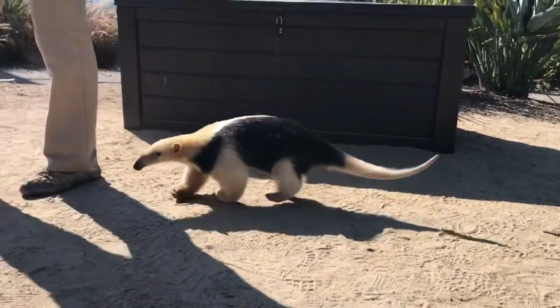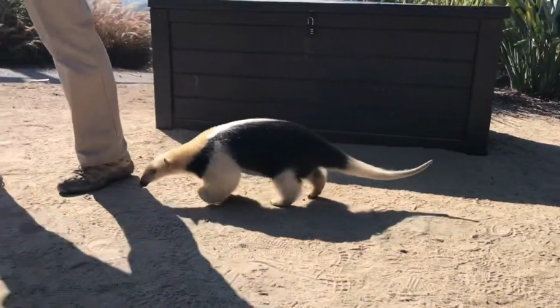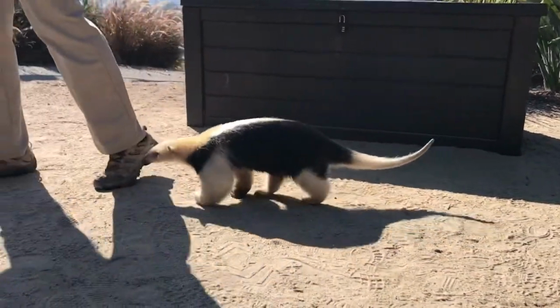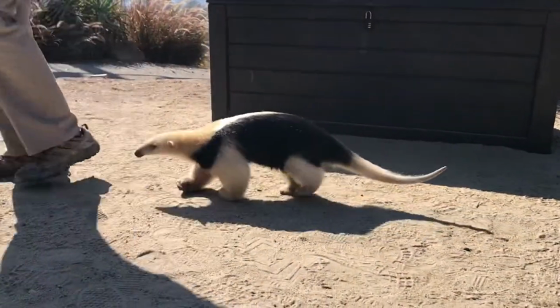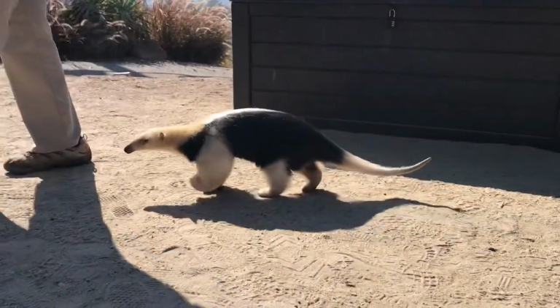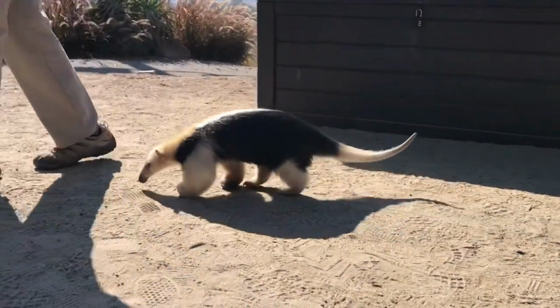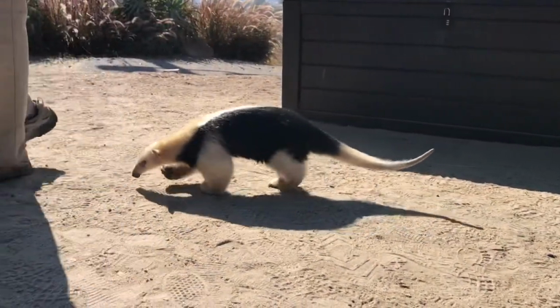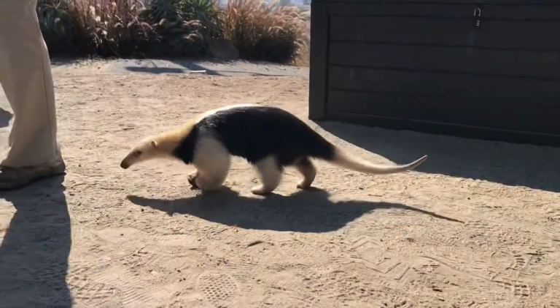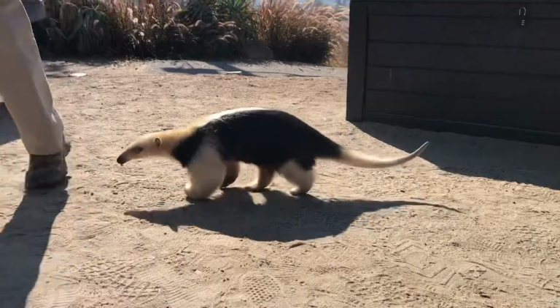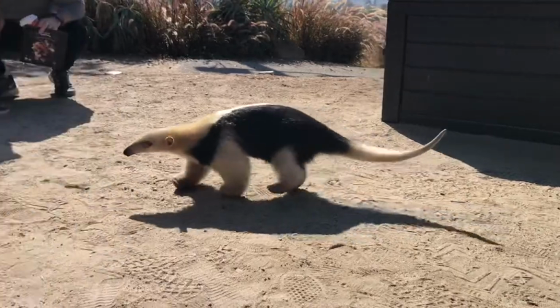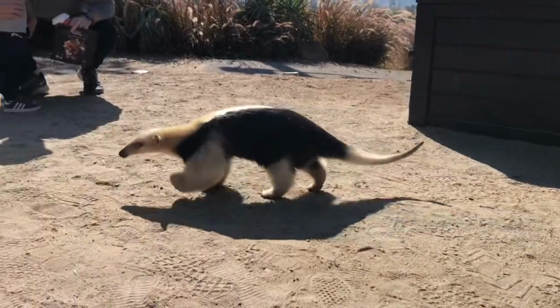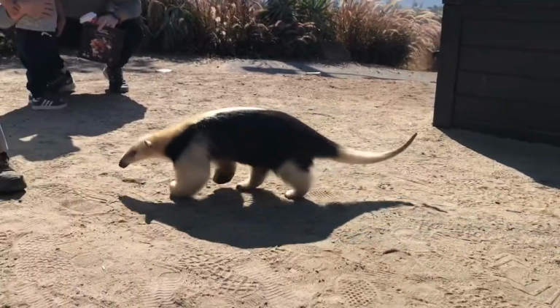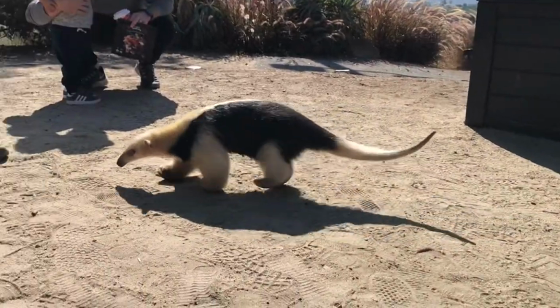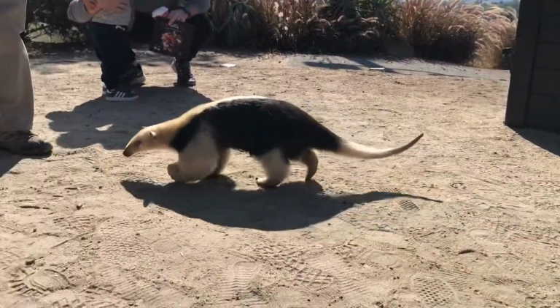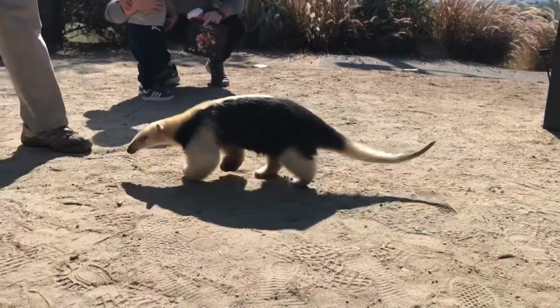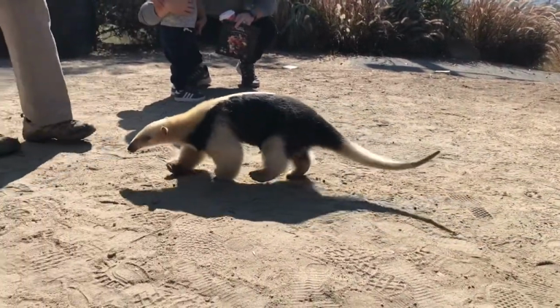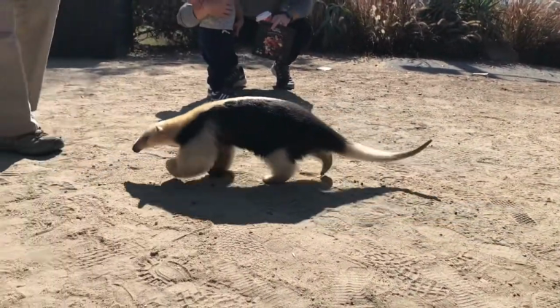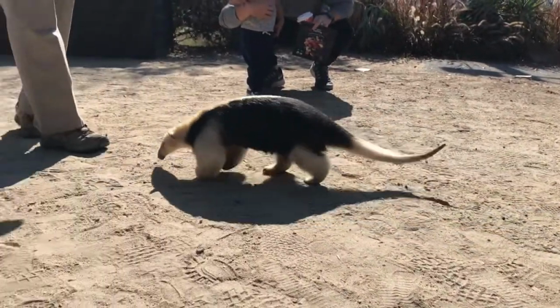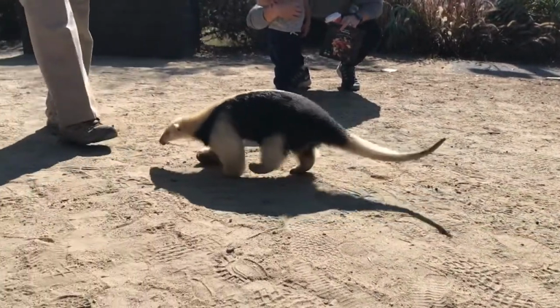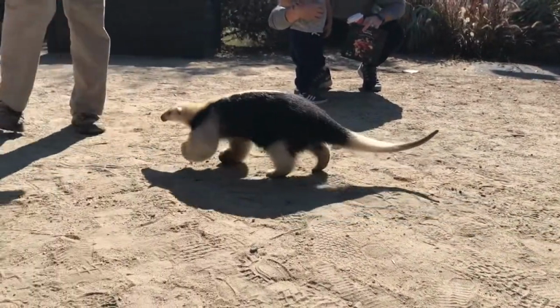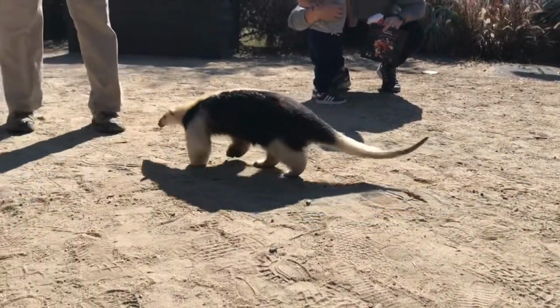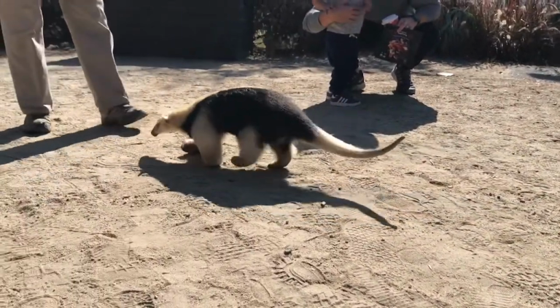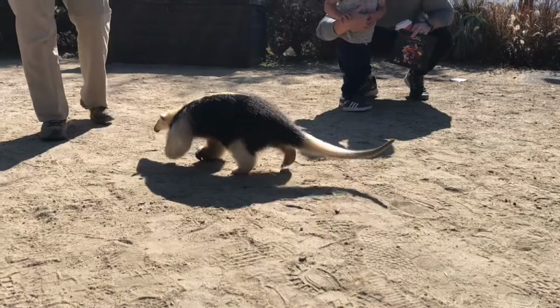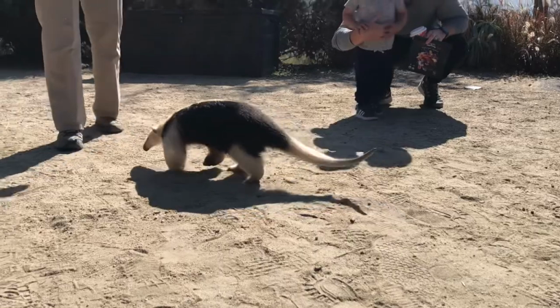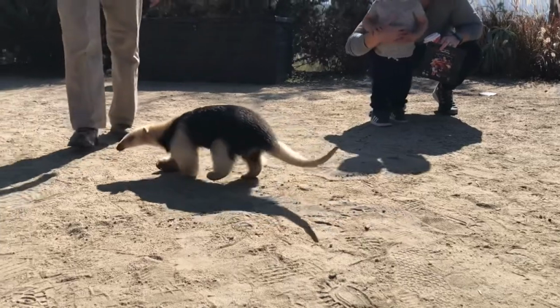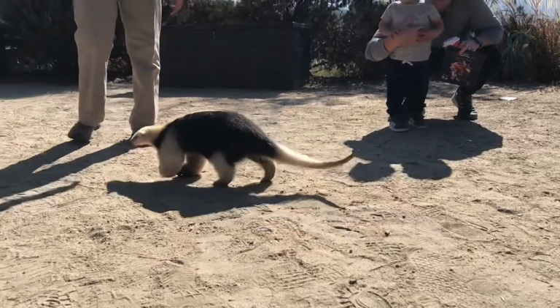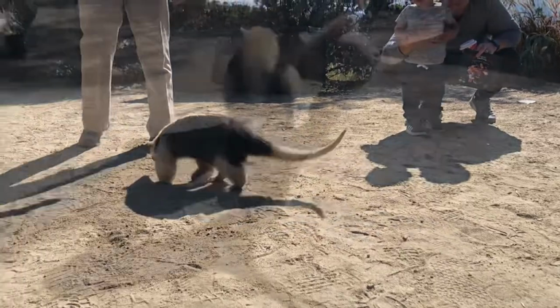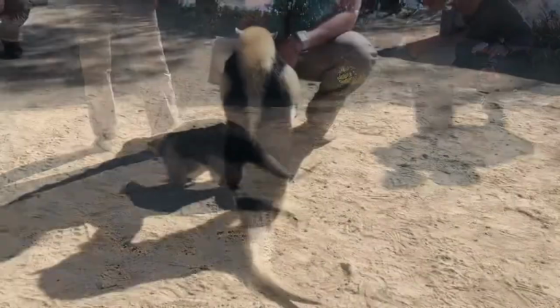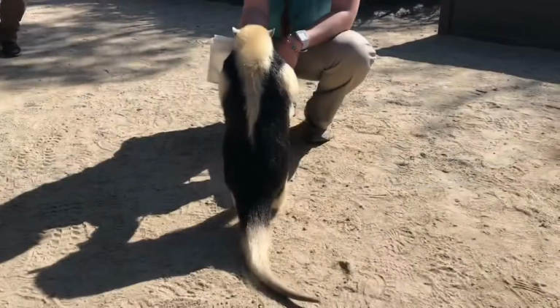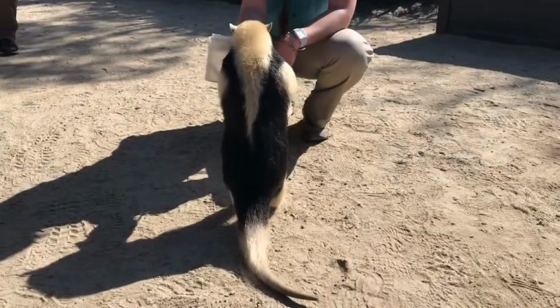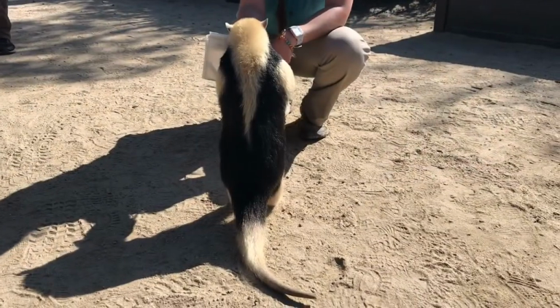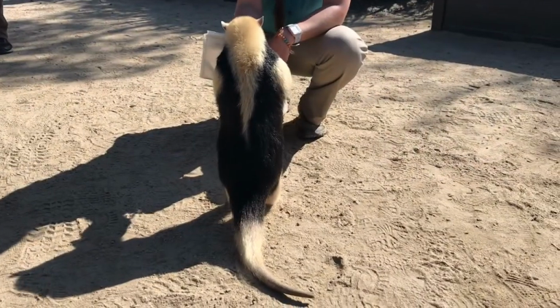He goes to people's weddings, and he does news and PR. Sometimes we take him out just for fun like this so that he can explore, see and smell different areas. An ant mound can be as strong as concrete.